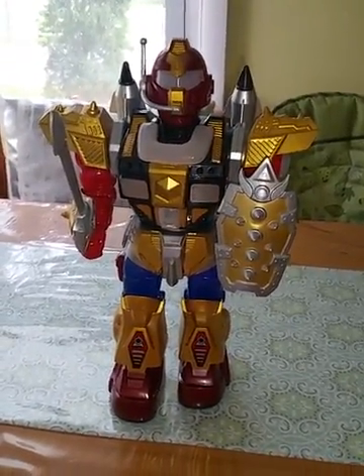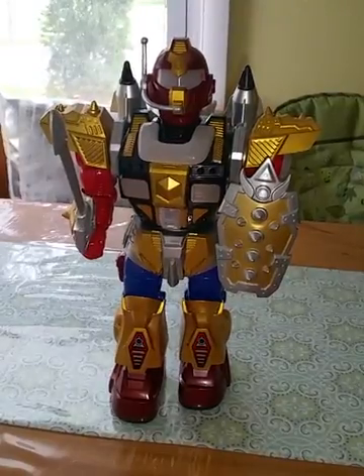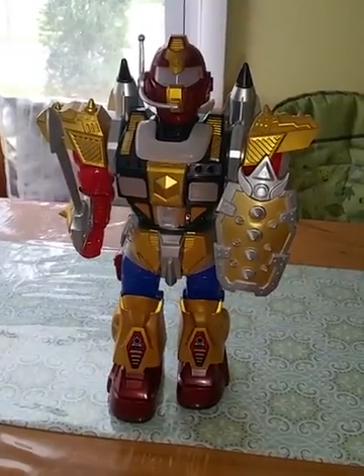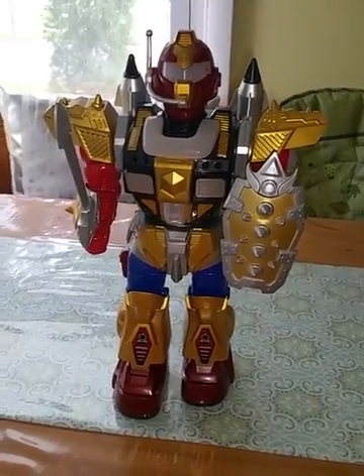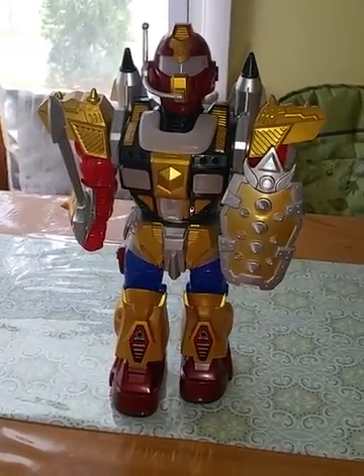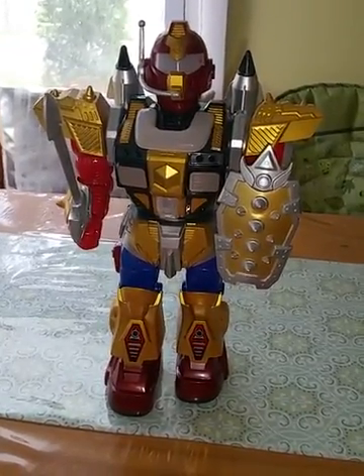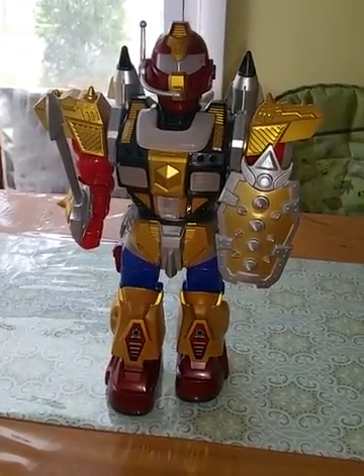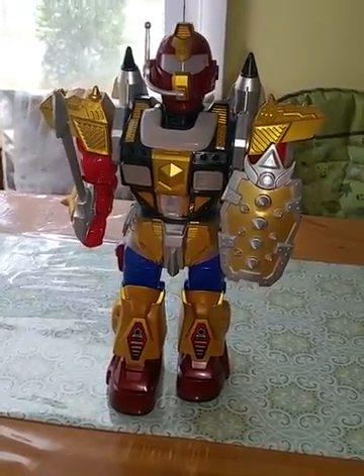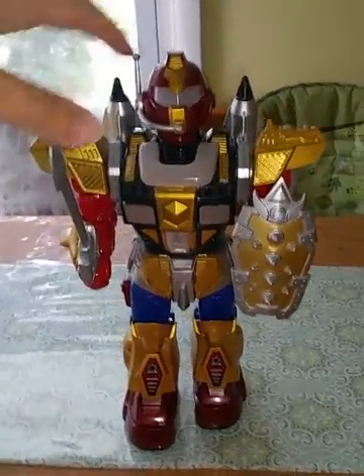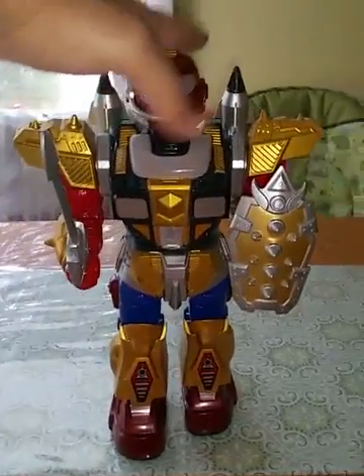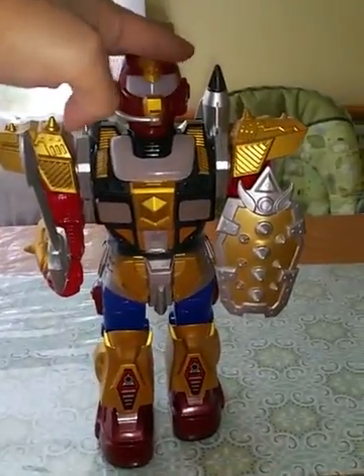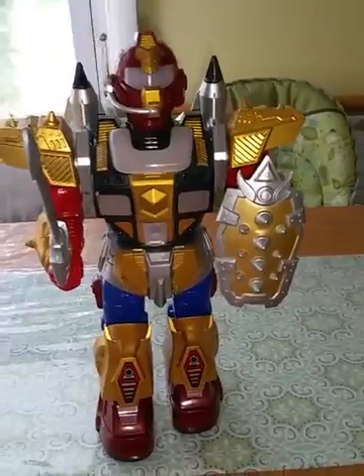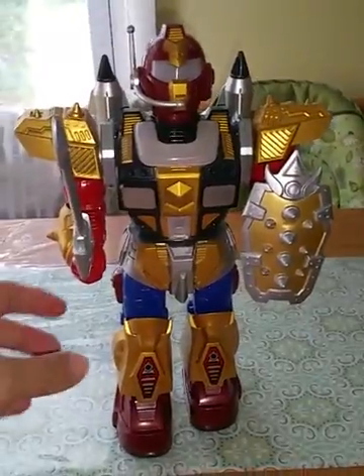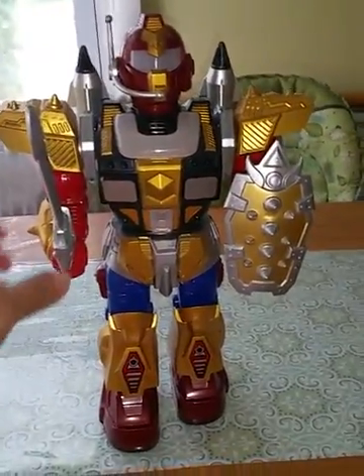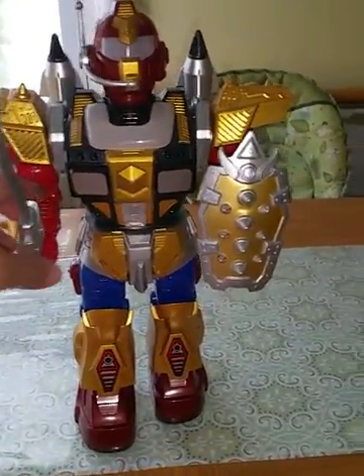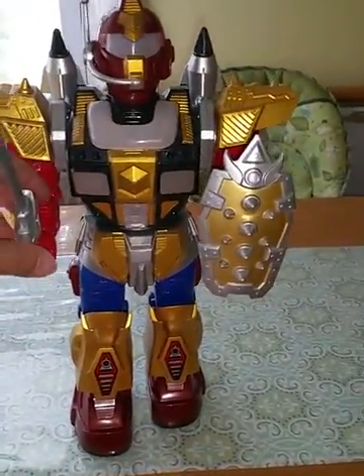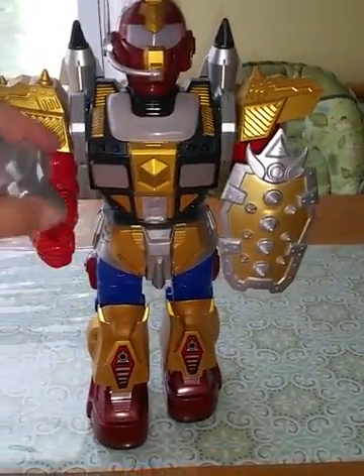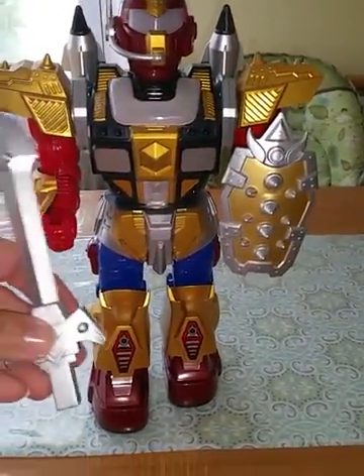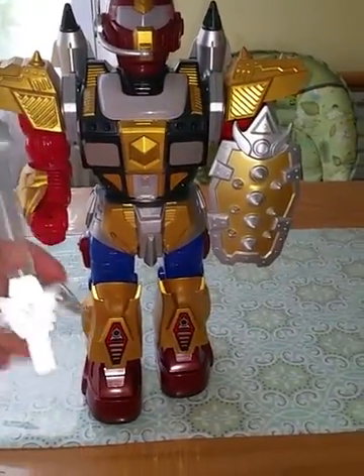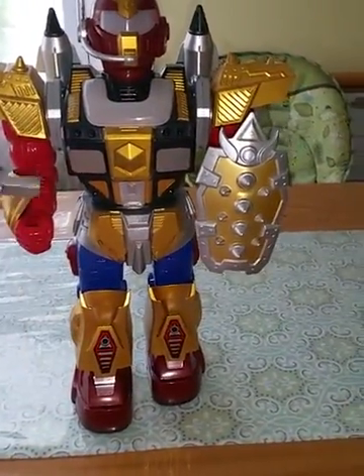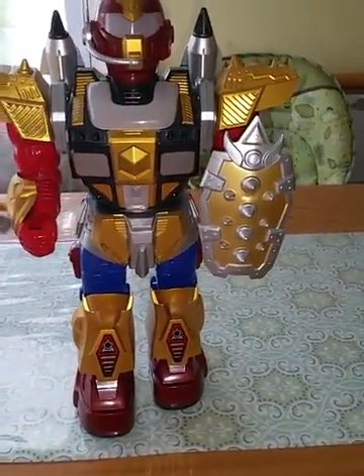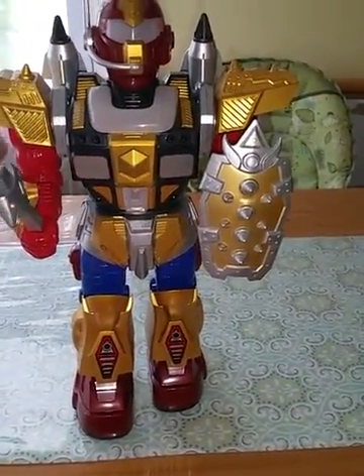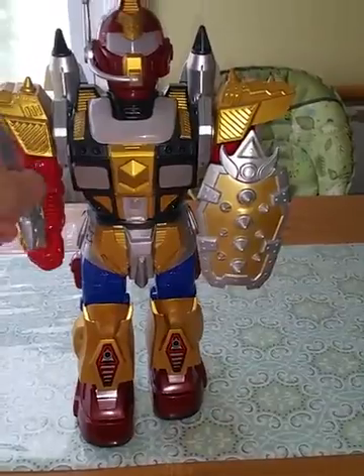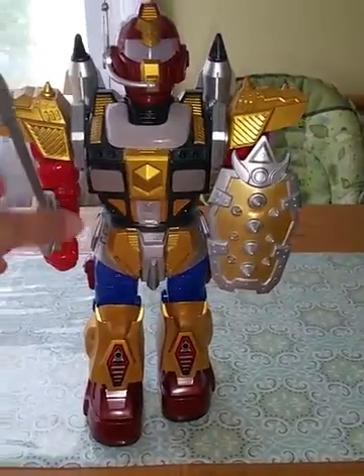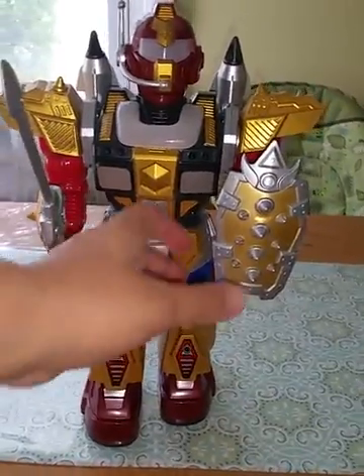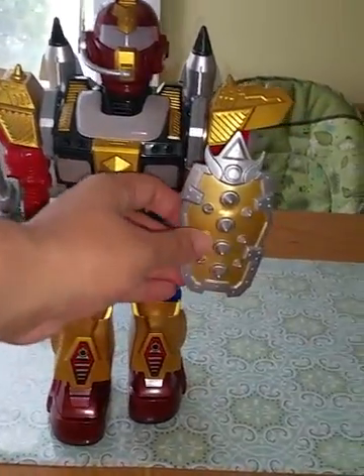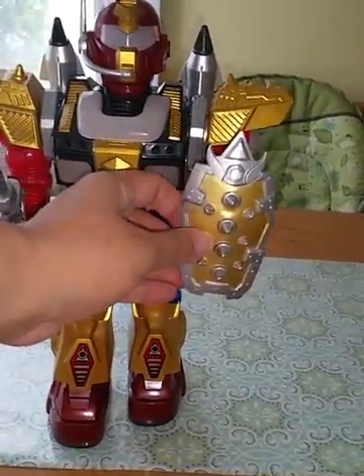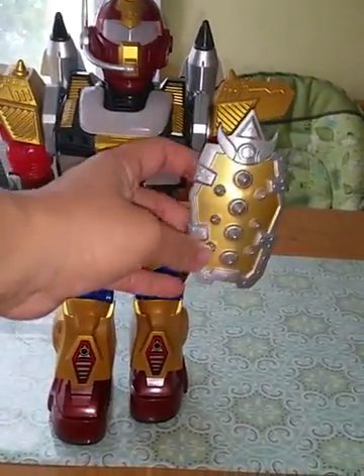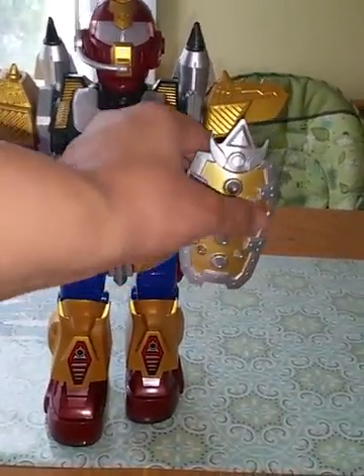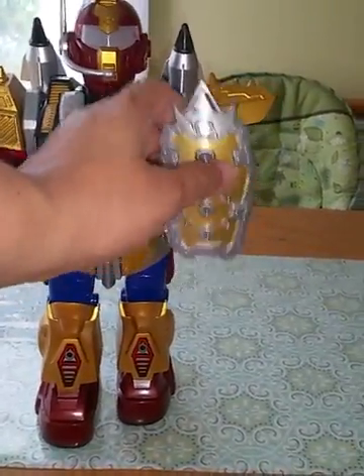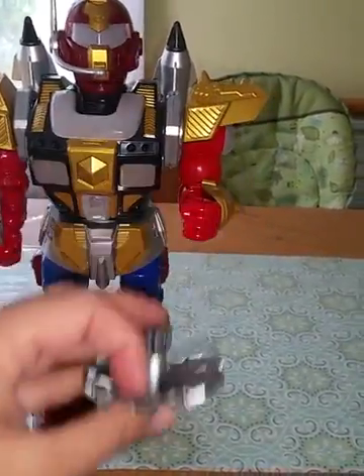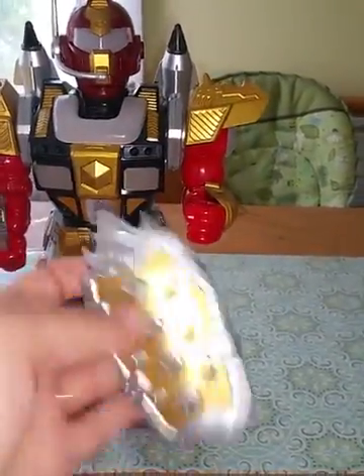He's about roughly 13 inches from the bottom of his feet to the top of his head. His sword comes out and easily just goes back in, and then his shield — same thing, it just slides in and out.